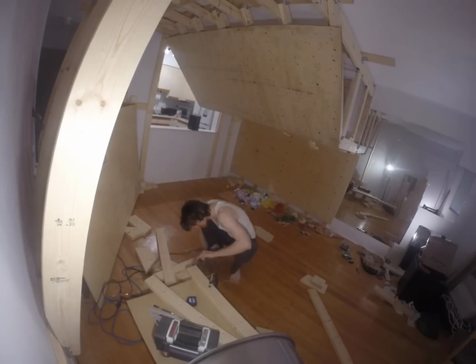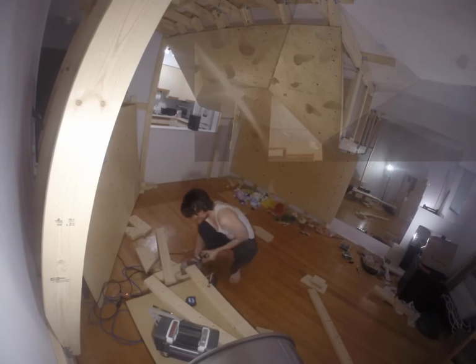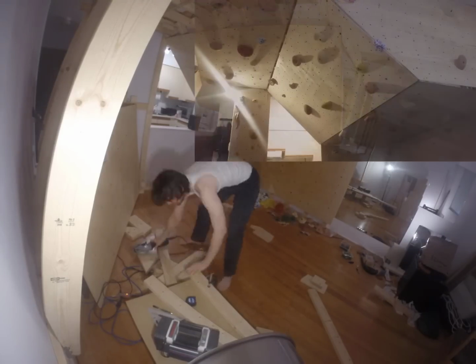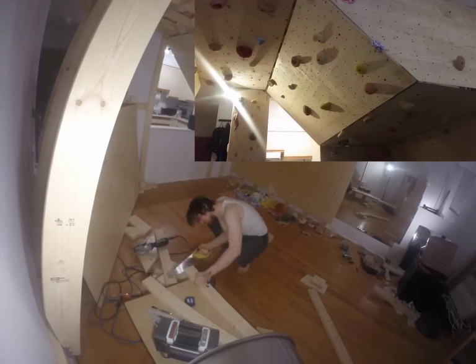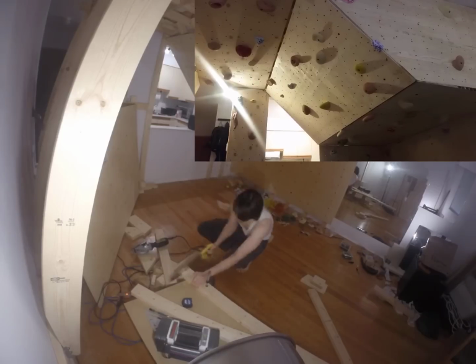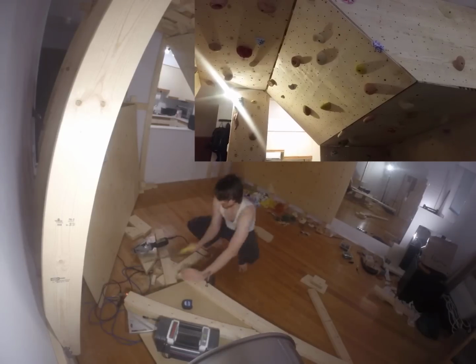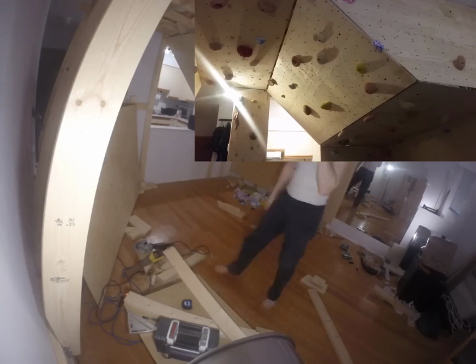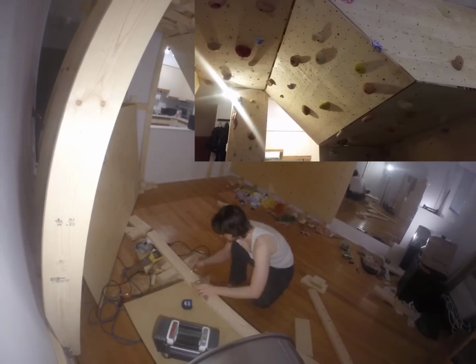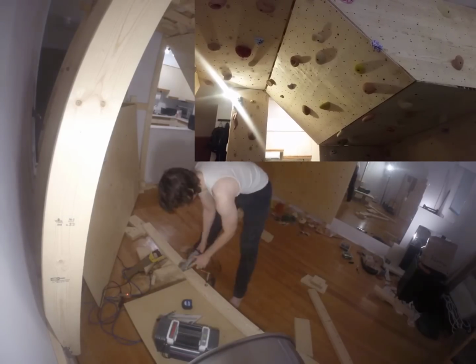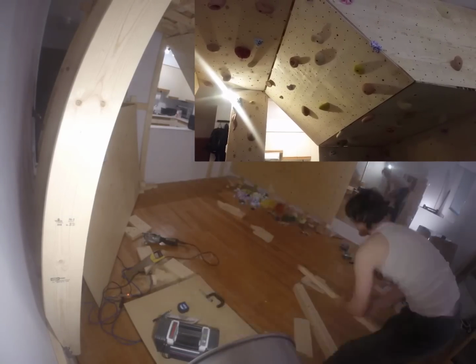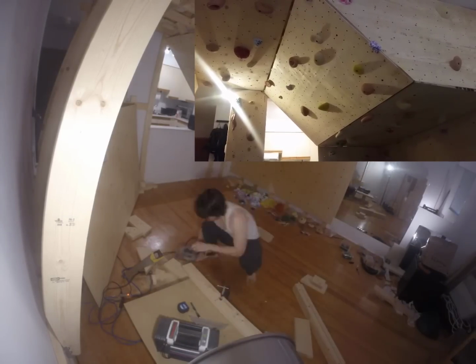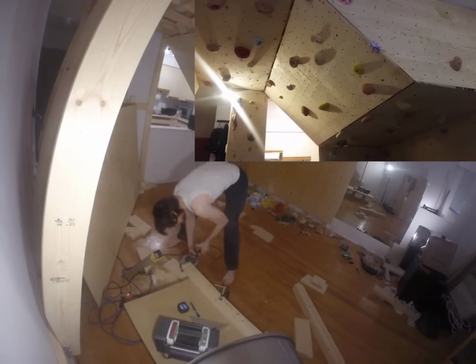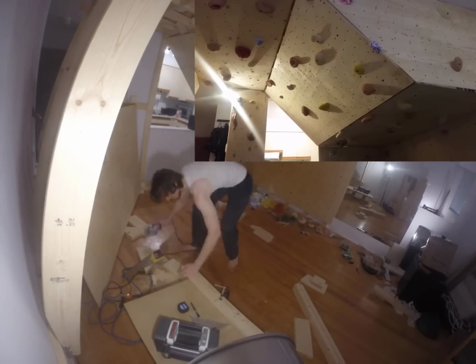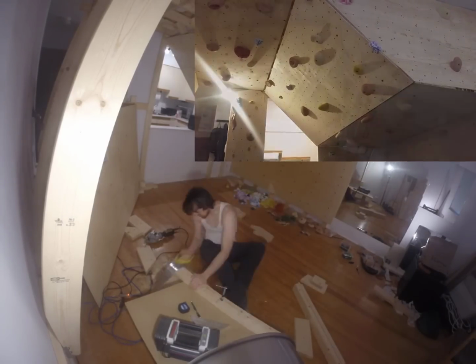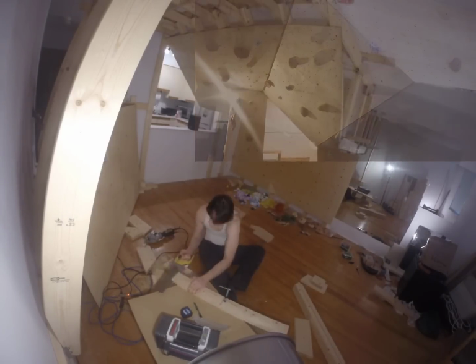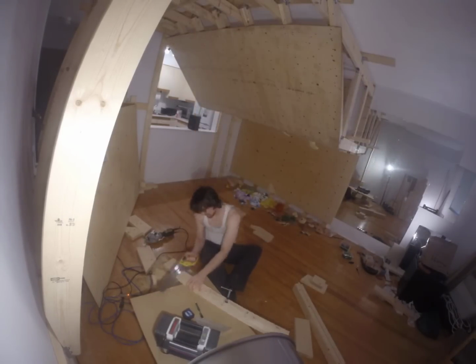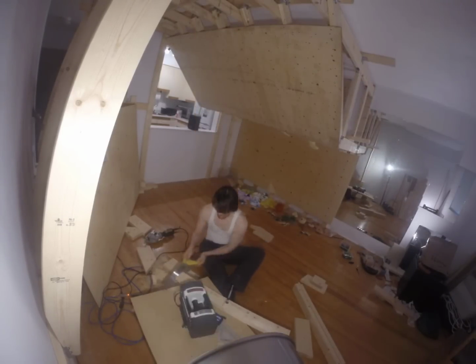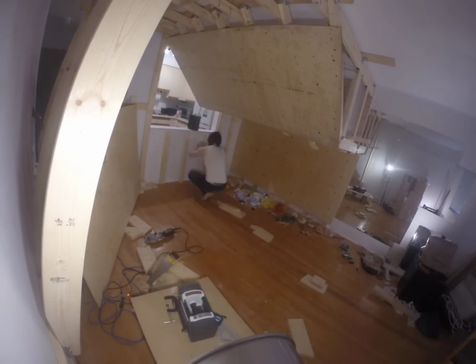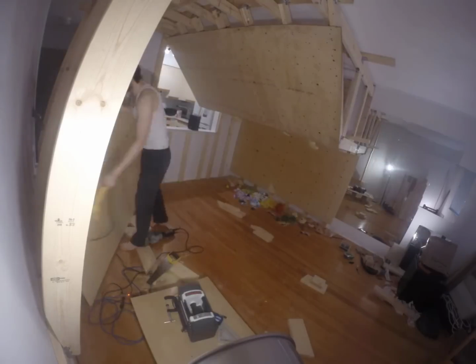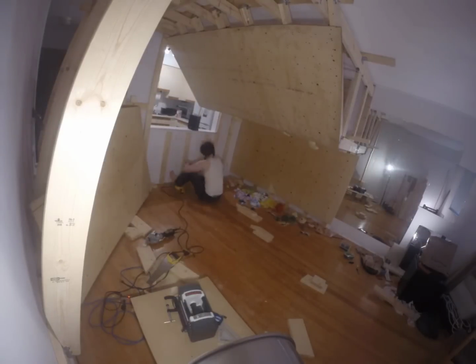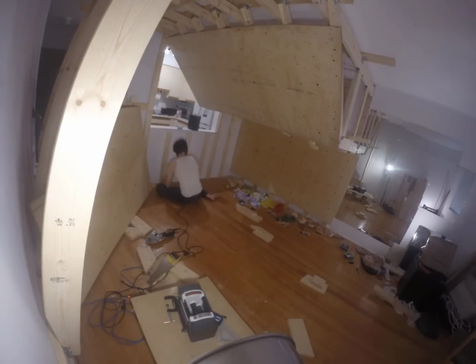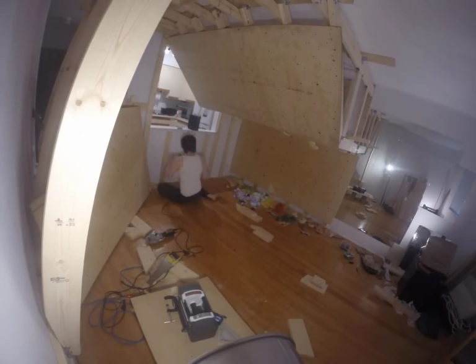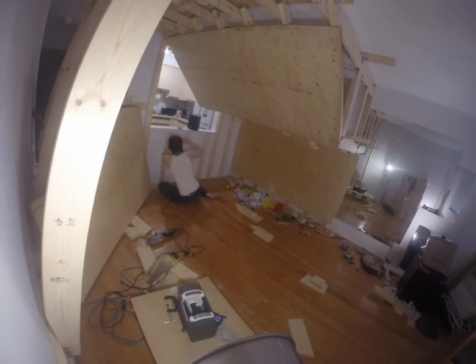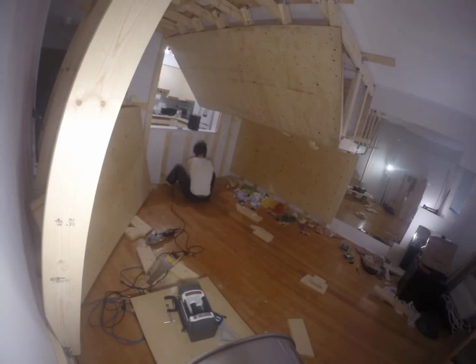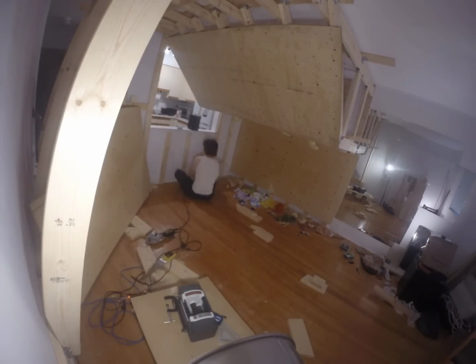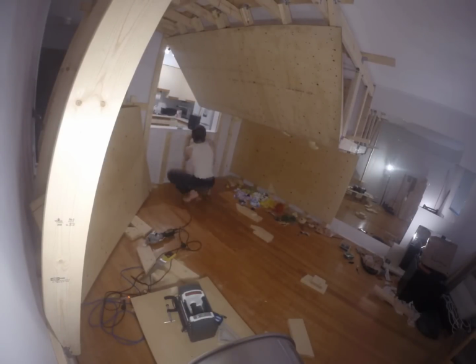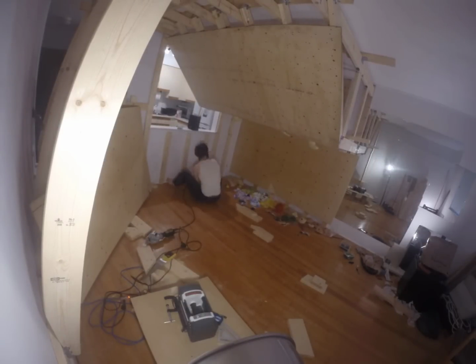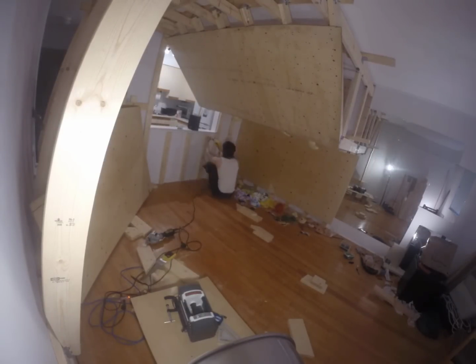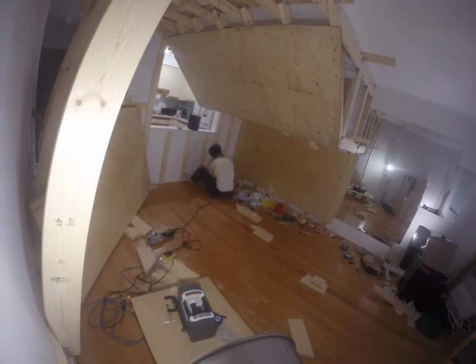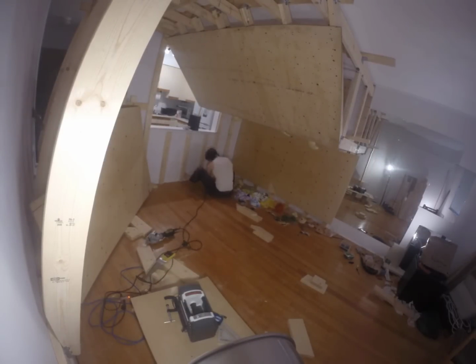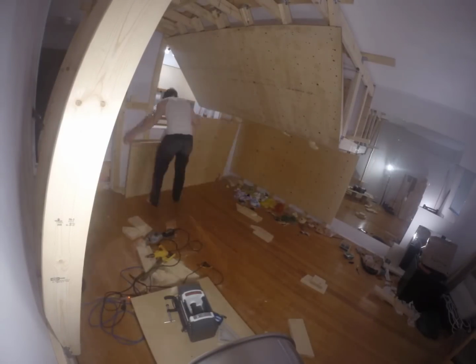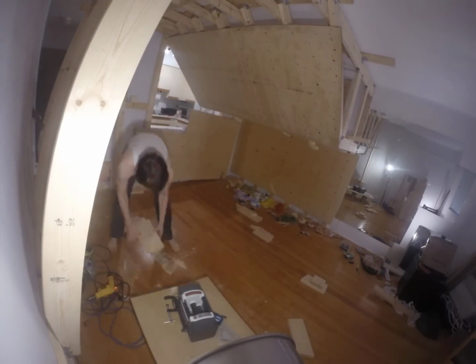And of course, for the more advanced climber, there is the roof section — you can see I have two of them right here. However you build your wall, remember that you can always attach sloped volume boxes onto it later to increase difficulty and create new problems.